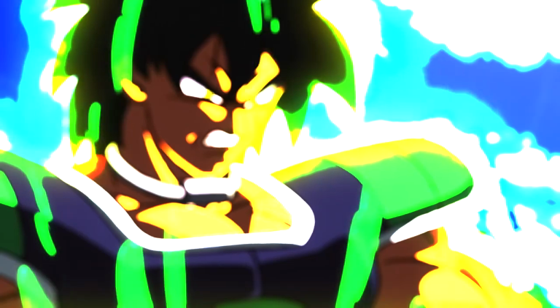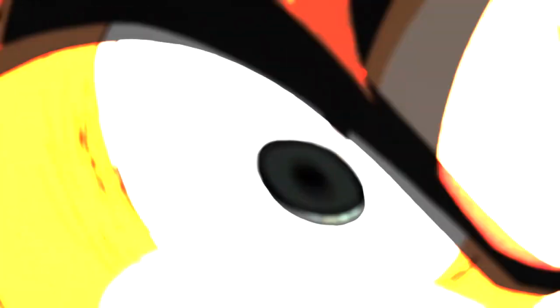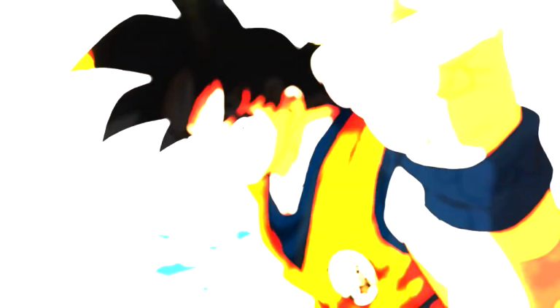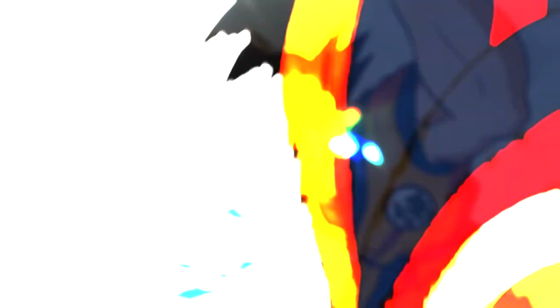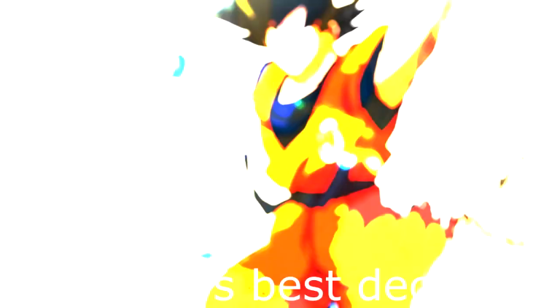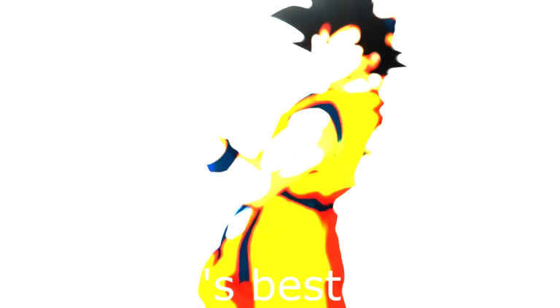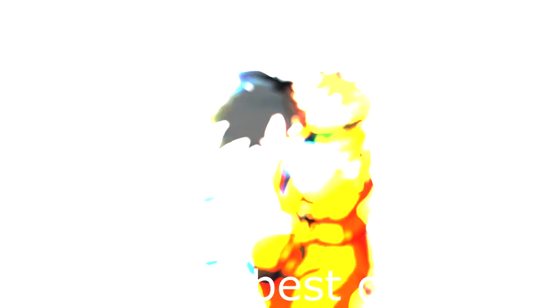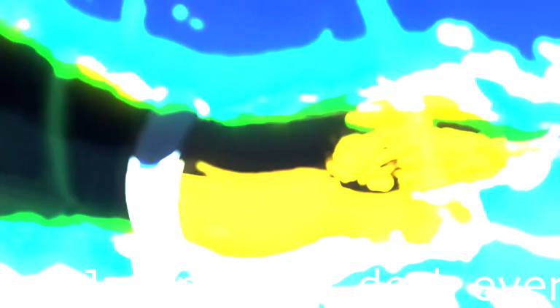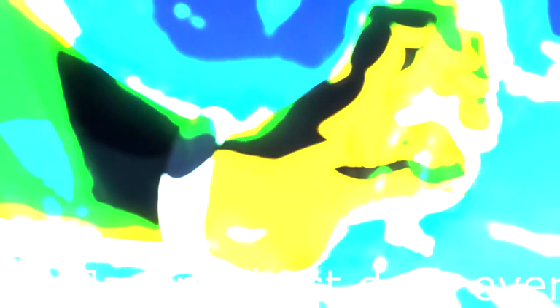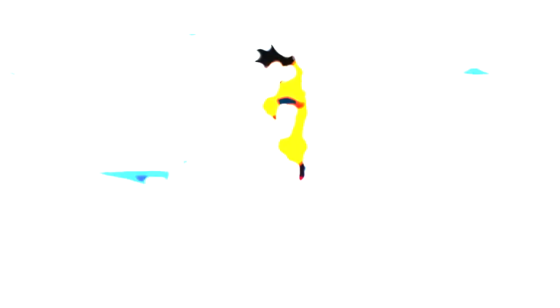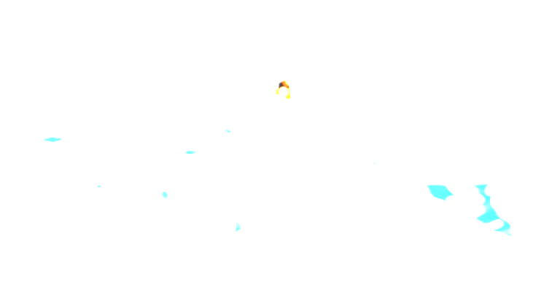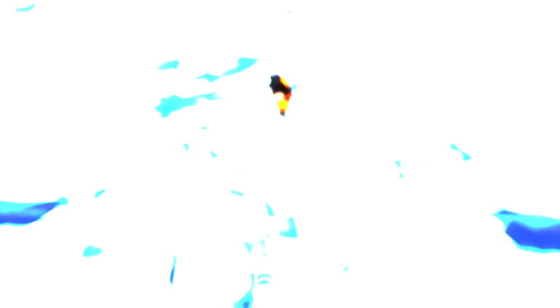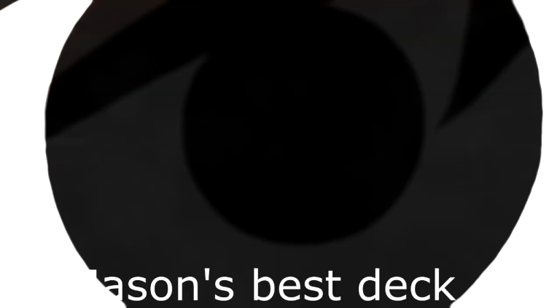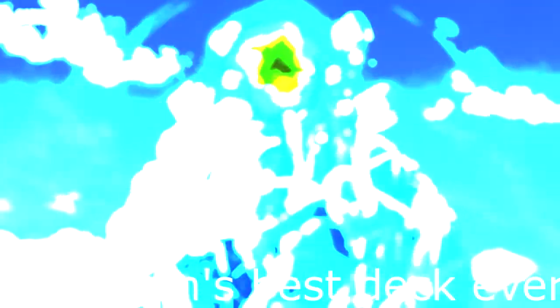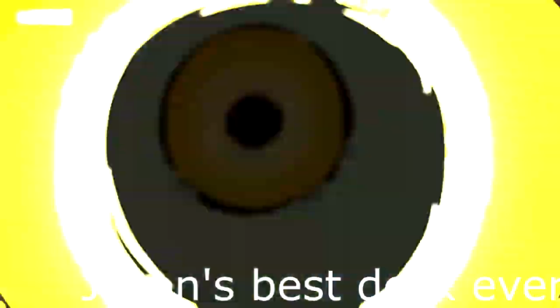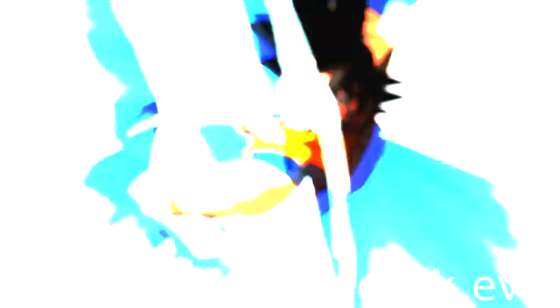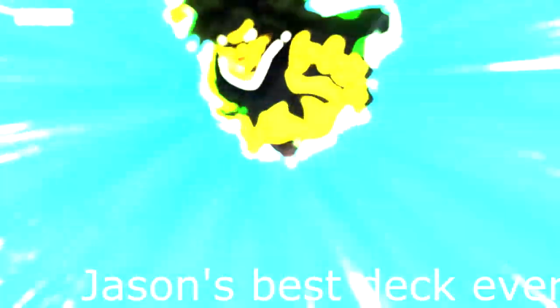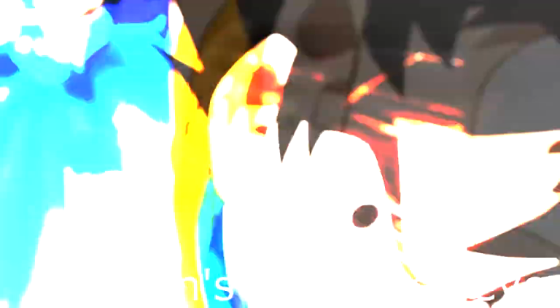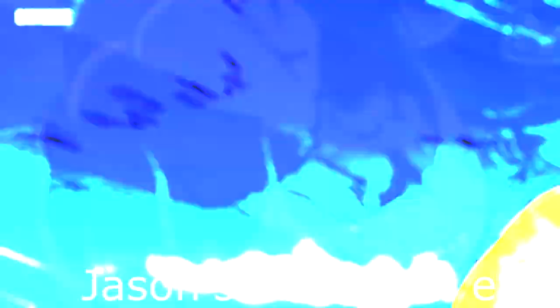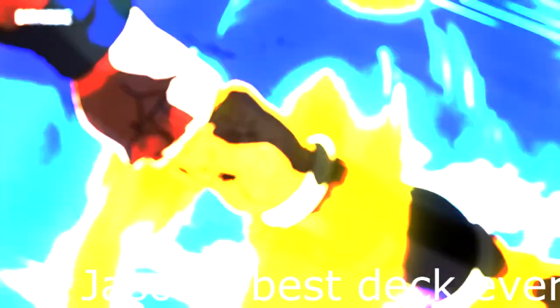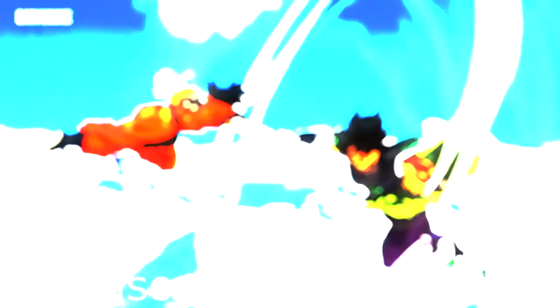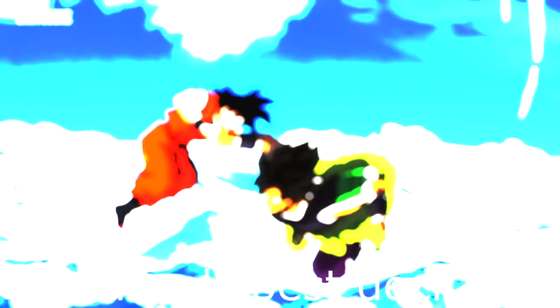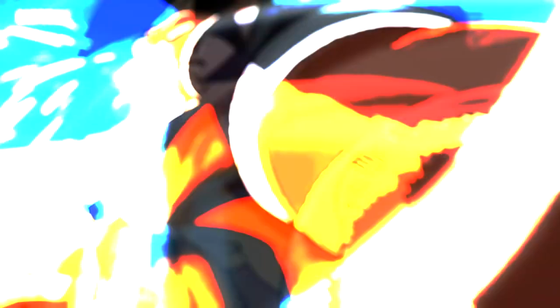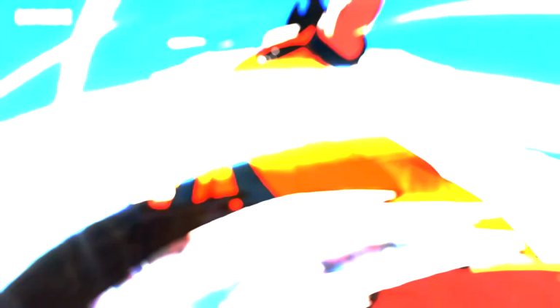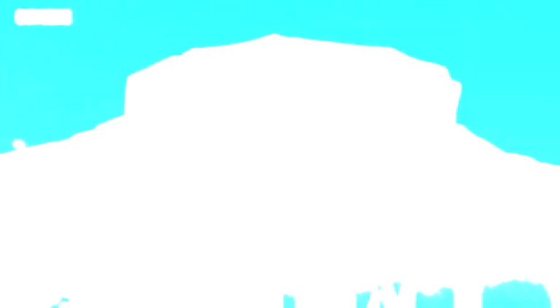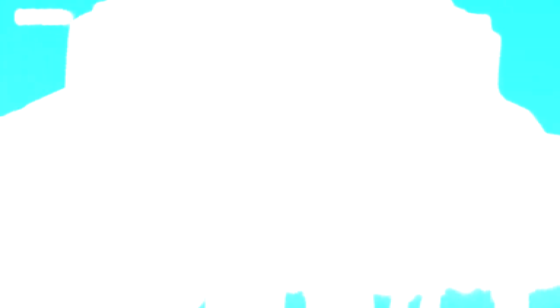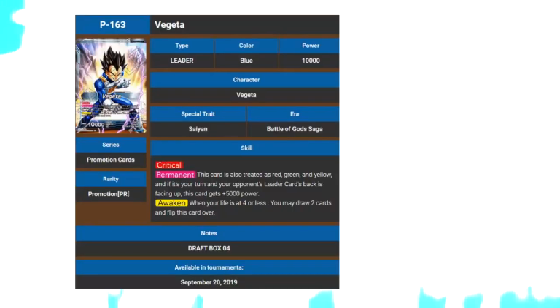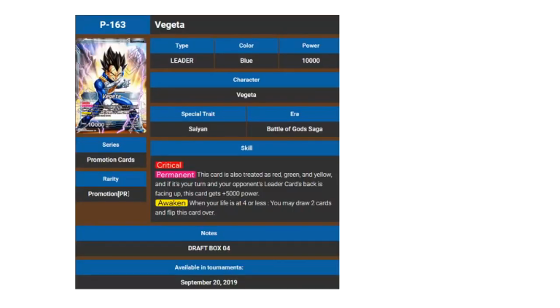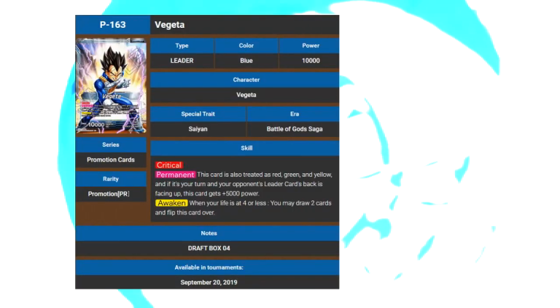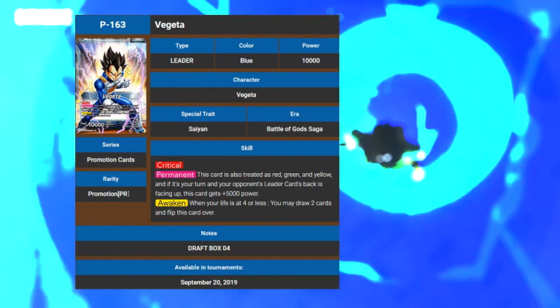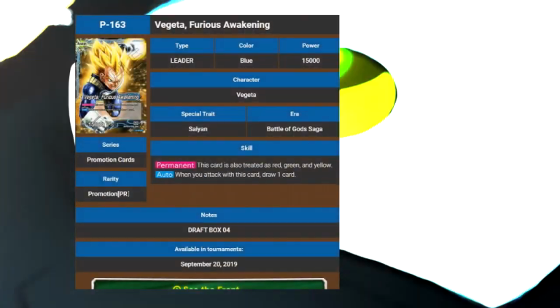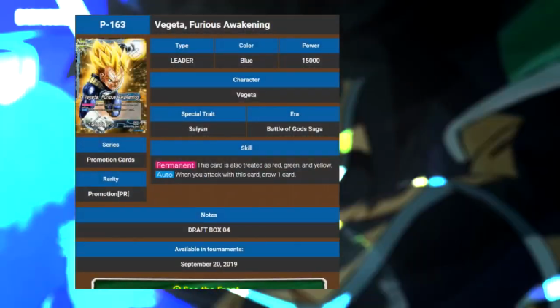Welcome to Adjacent, and it's a Deck Profile Review for Dragon Ball. The leader we have is Vegeta, Furious Awakening.